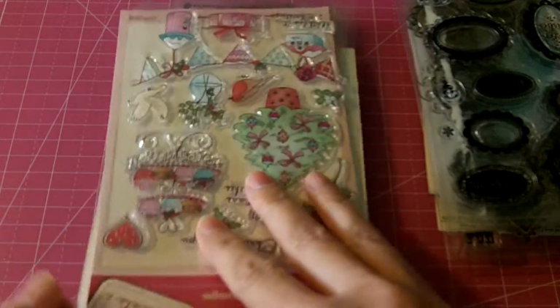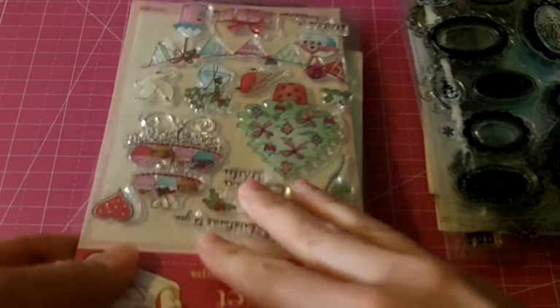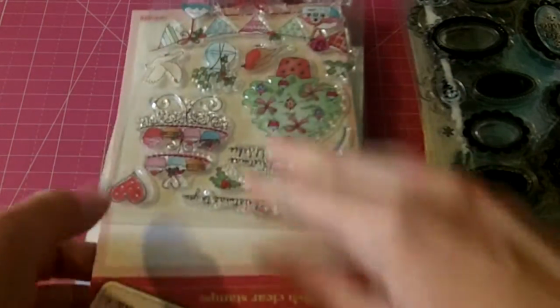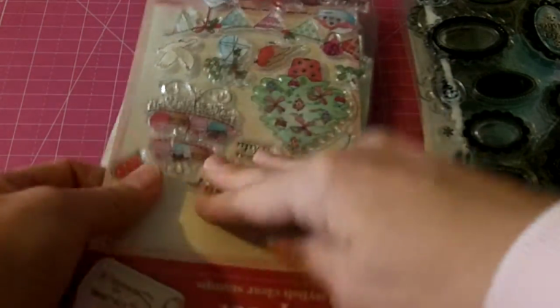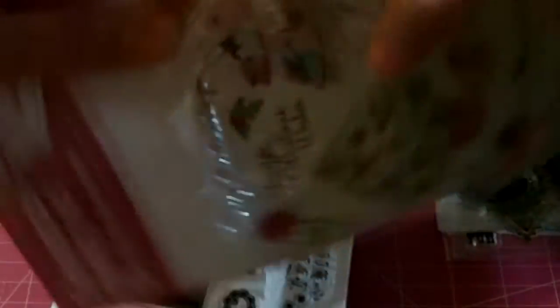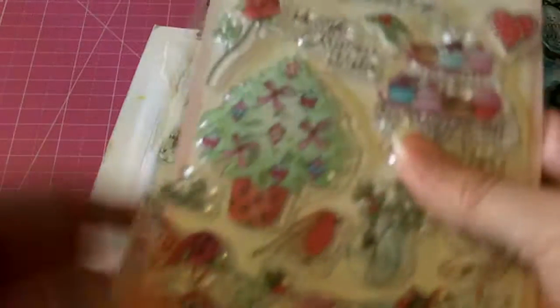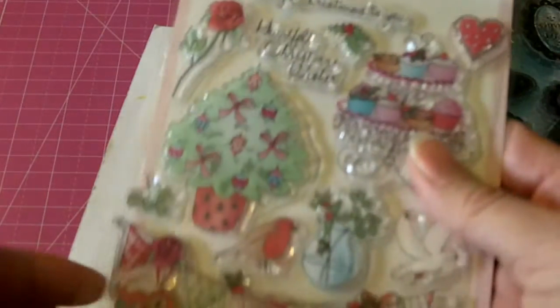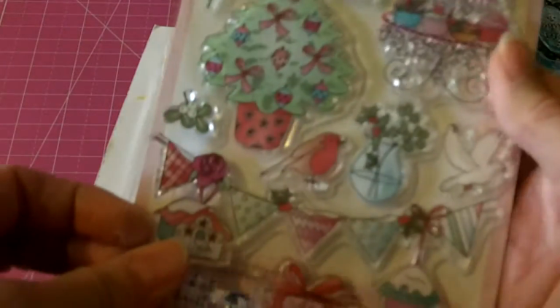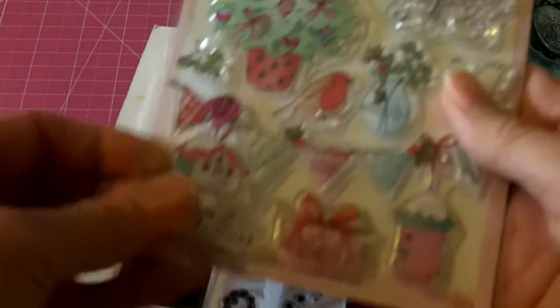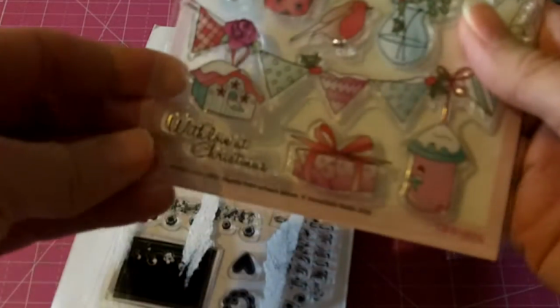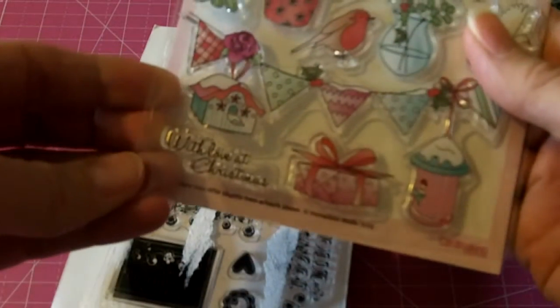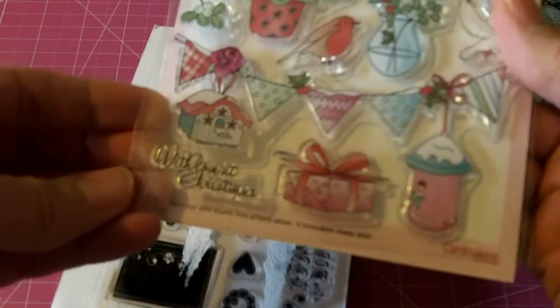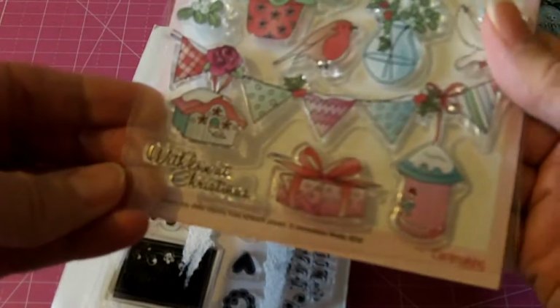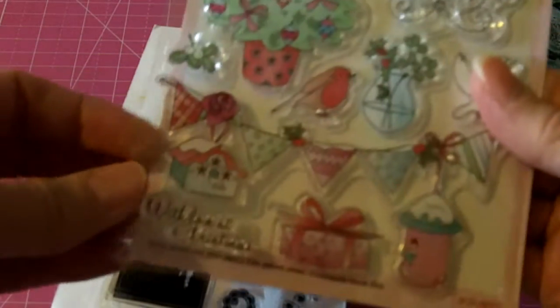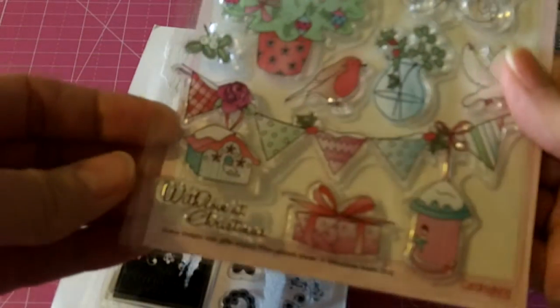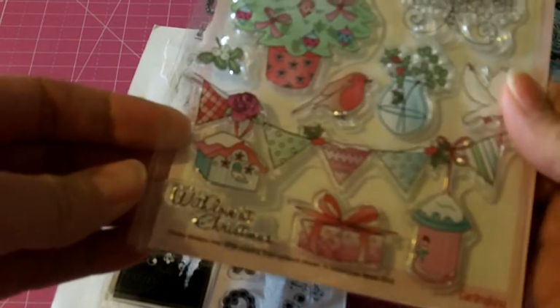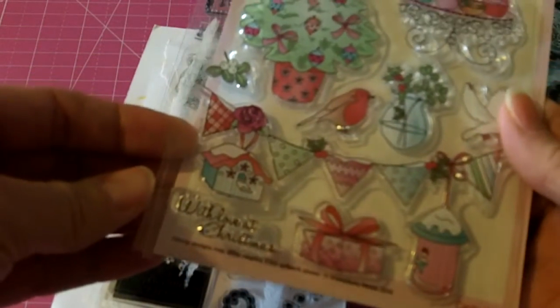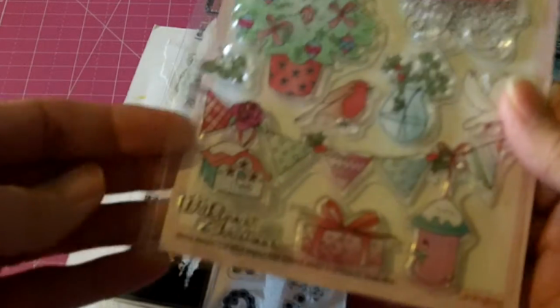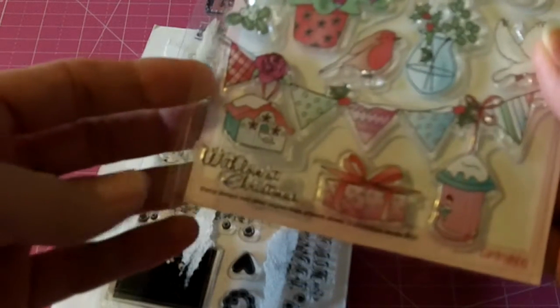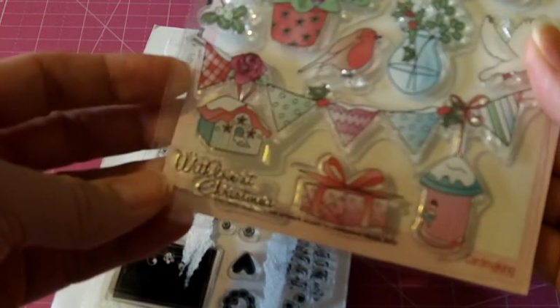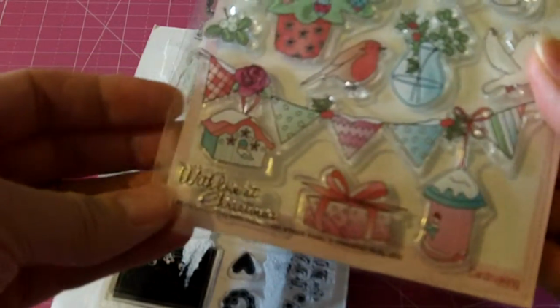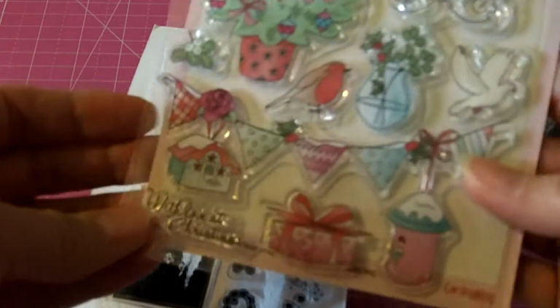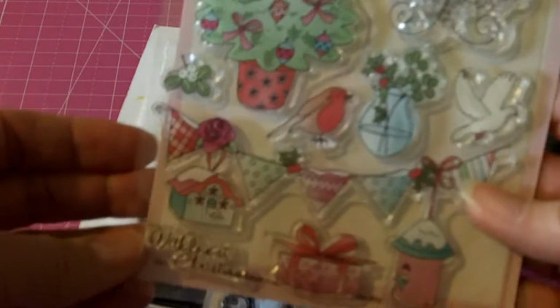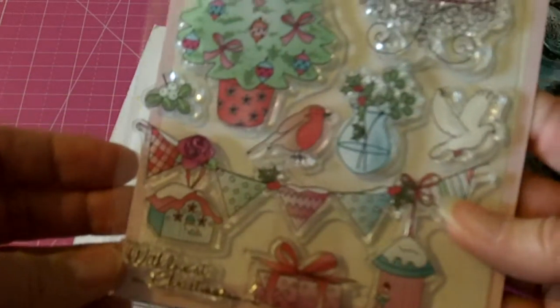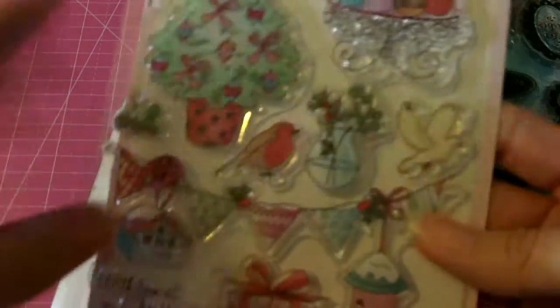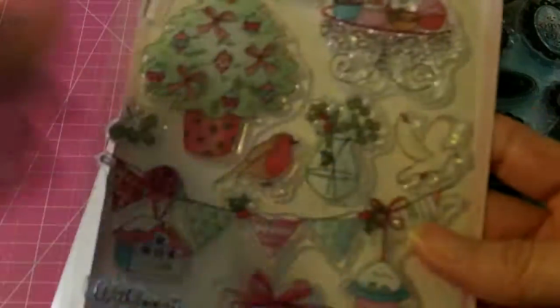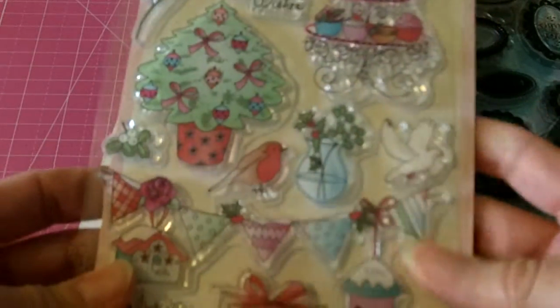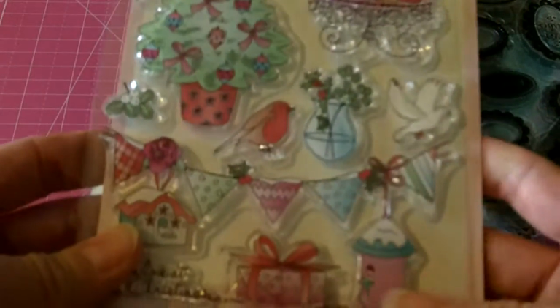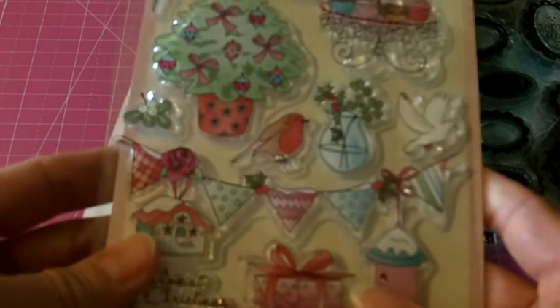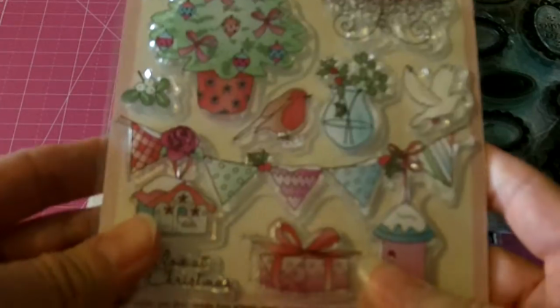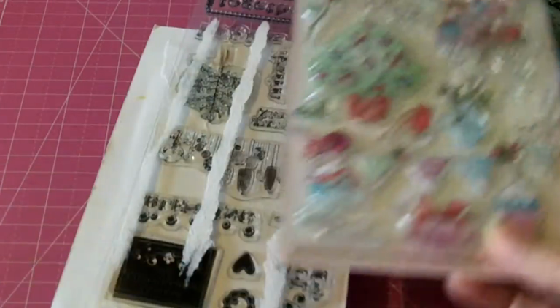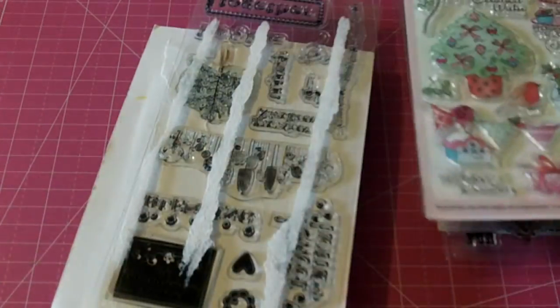This is a Christmas stamp set here — 14 stamps from the card making magazine. I'm asking $8 shipped. Maybe one stamp has ever been used out of that.